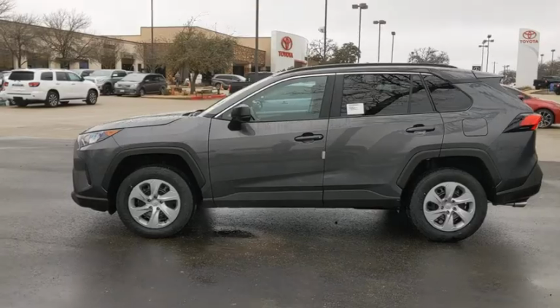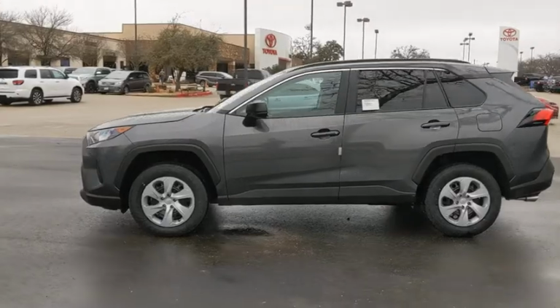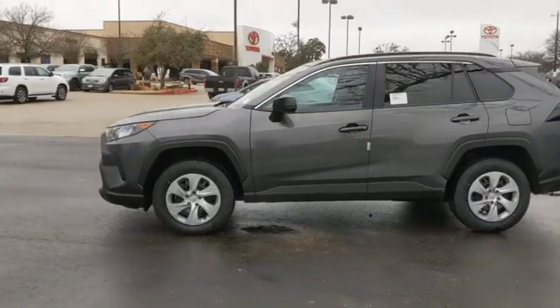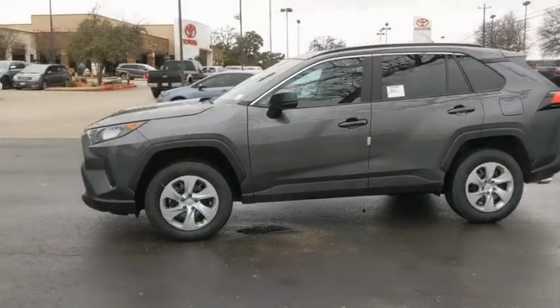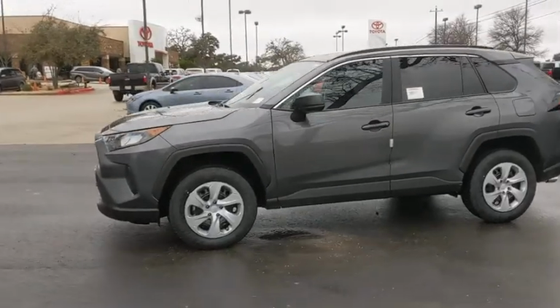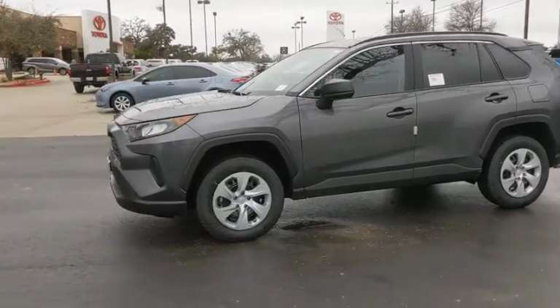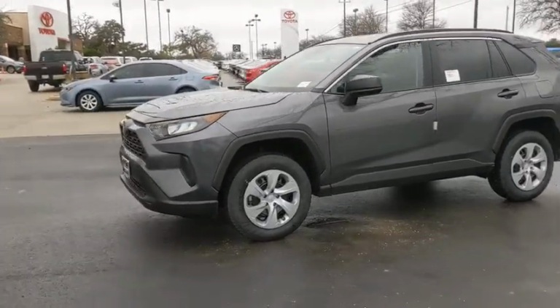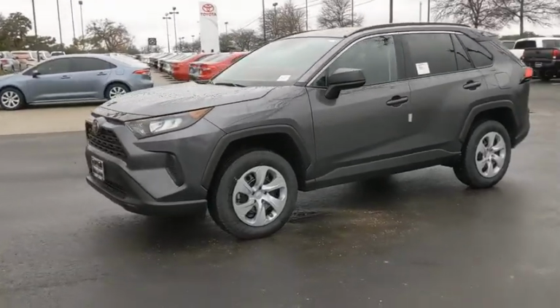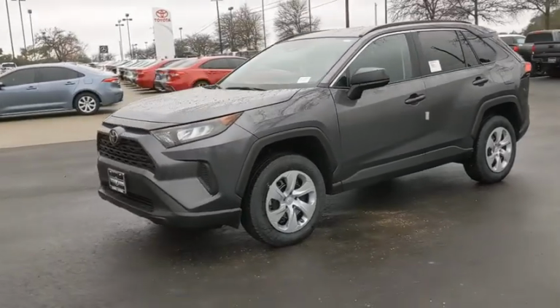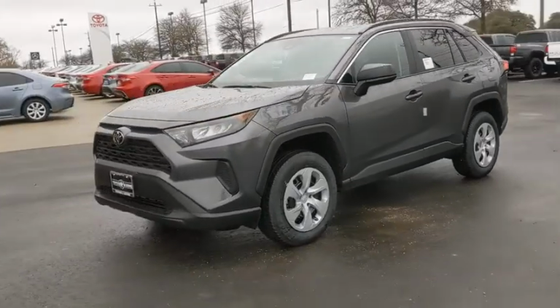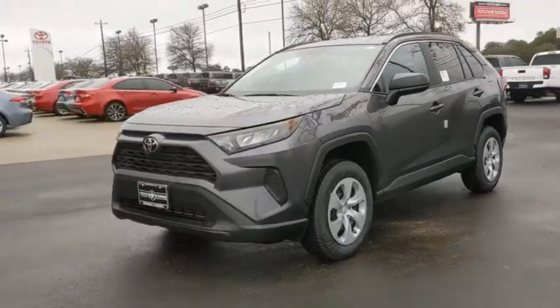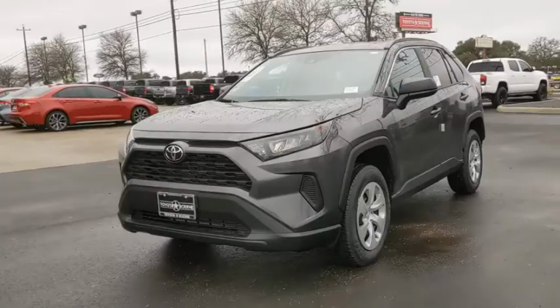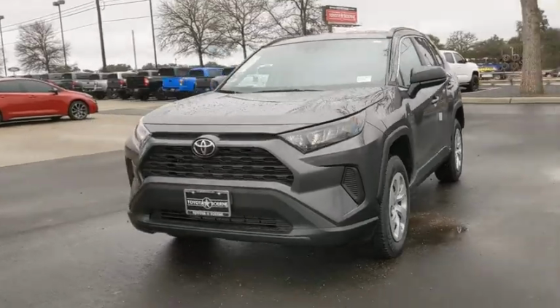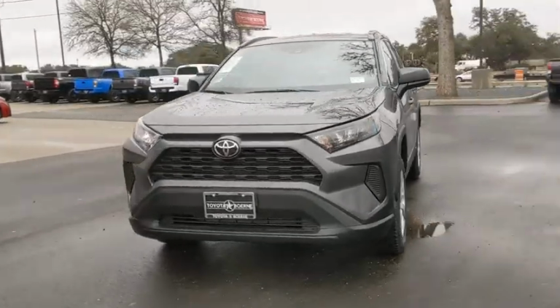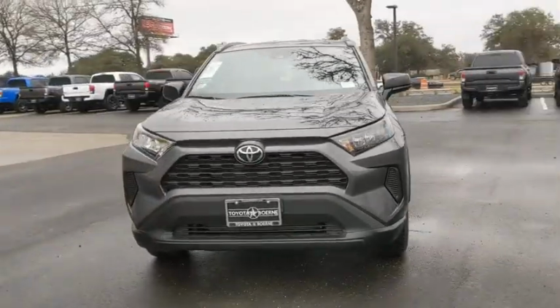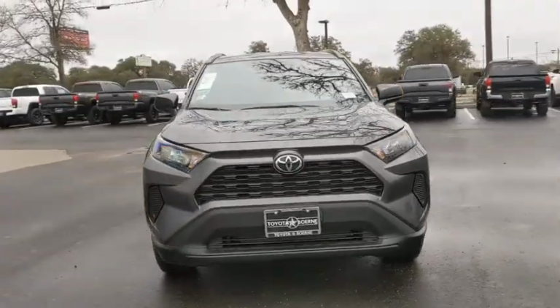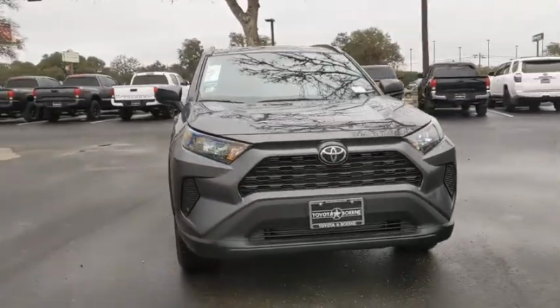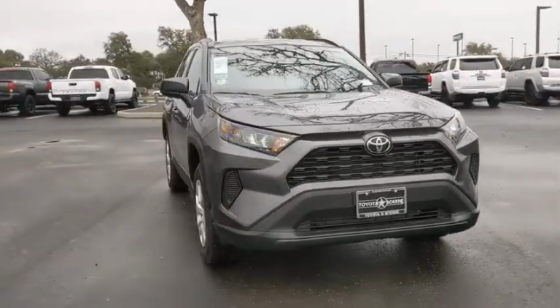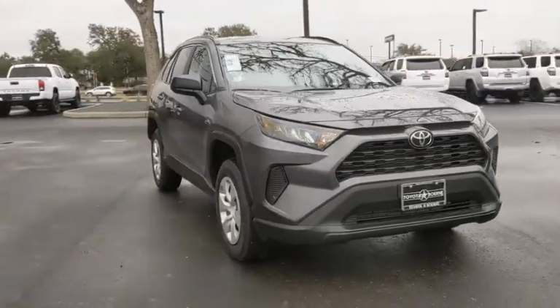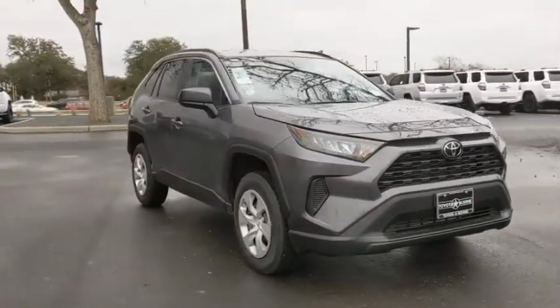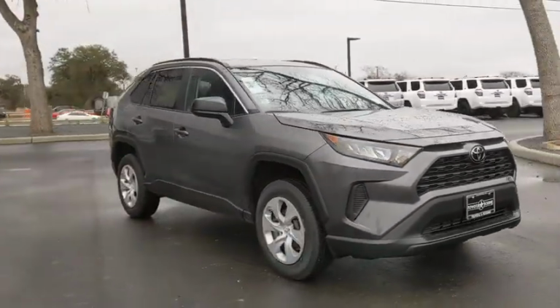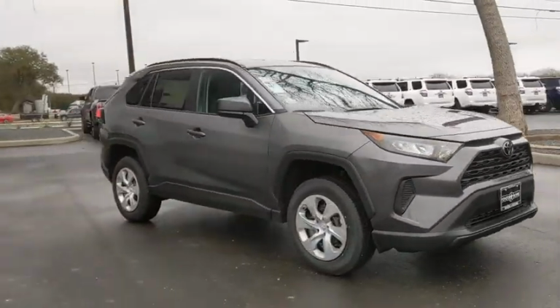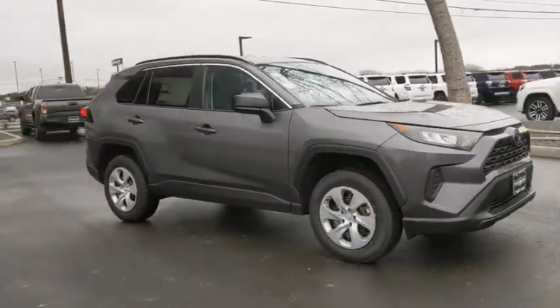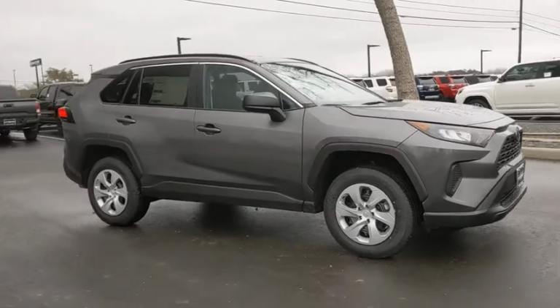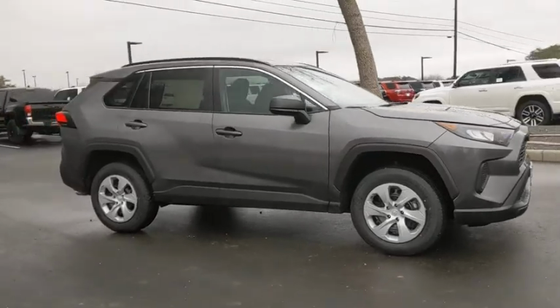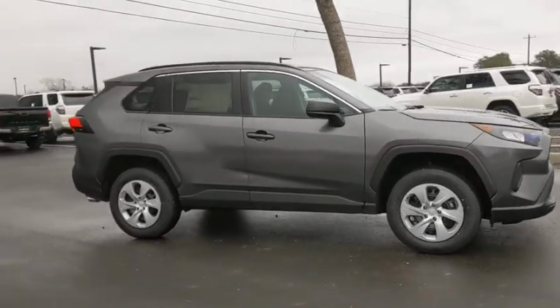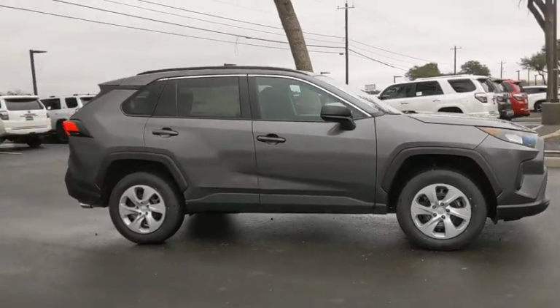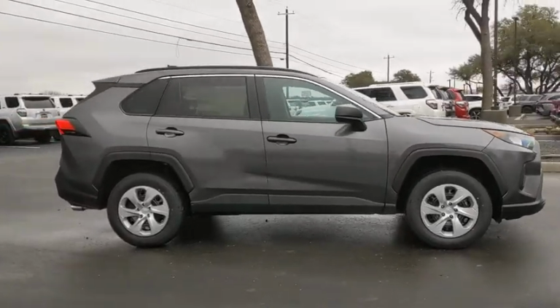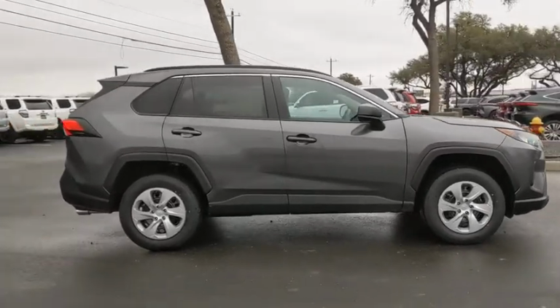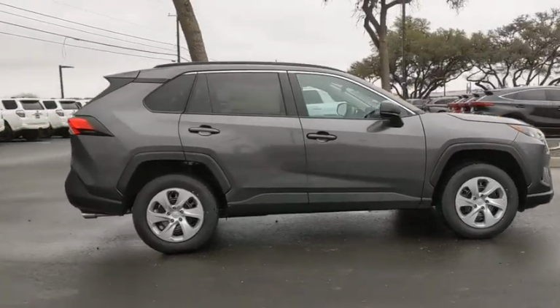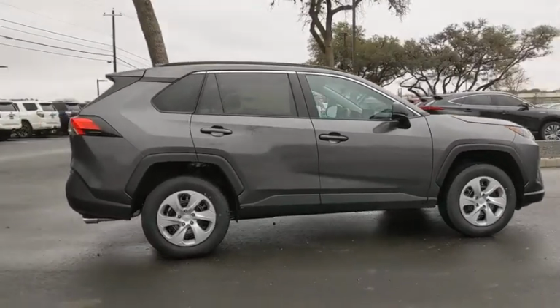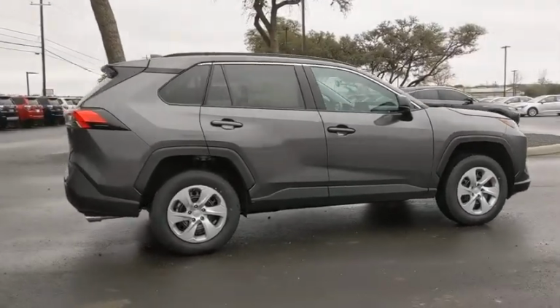Take a ride in the 2021 Toyota RAV4. The RAV4 is one of the most fuel-efficient SUVs in its class. Versatile and efficient, the RAV4 mixes the comfort and drivability of a sedan with the benefits of an SUV.